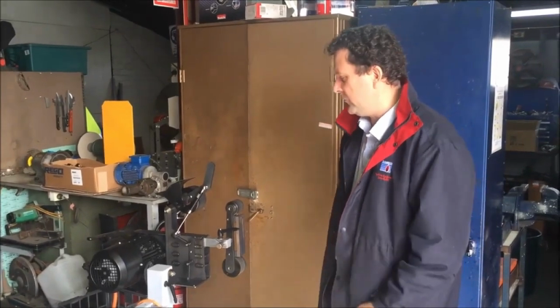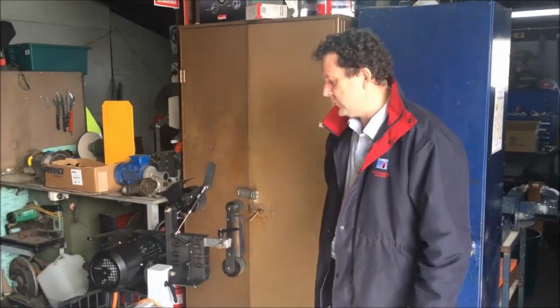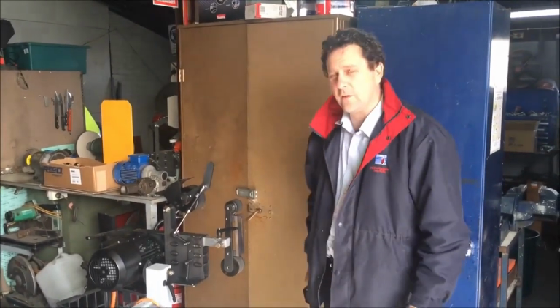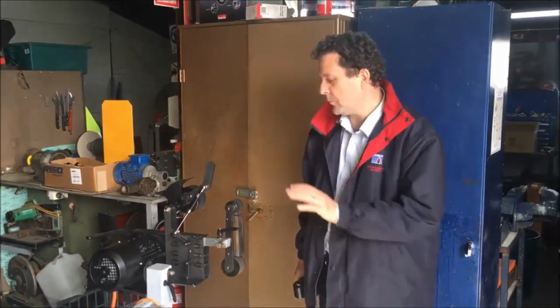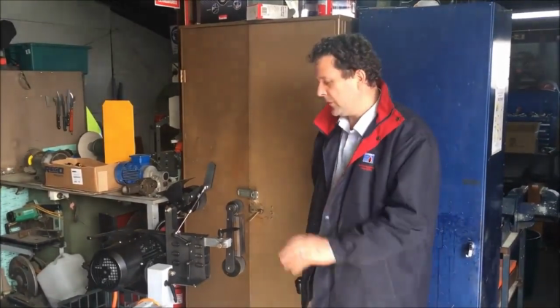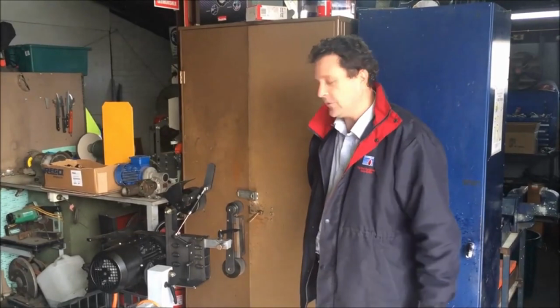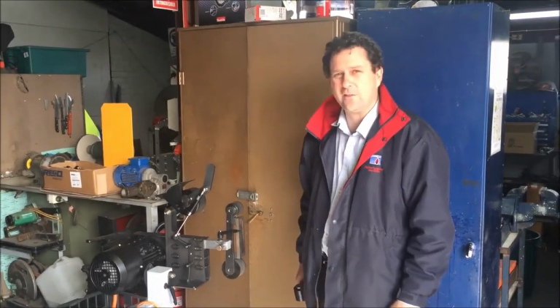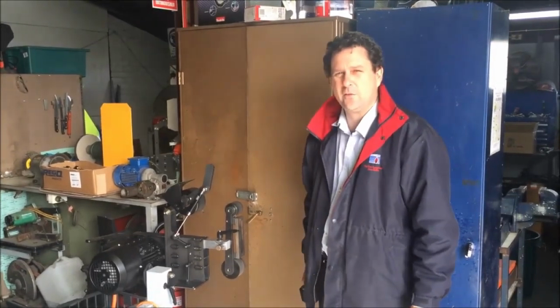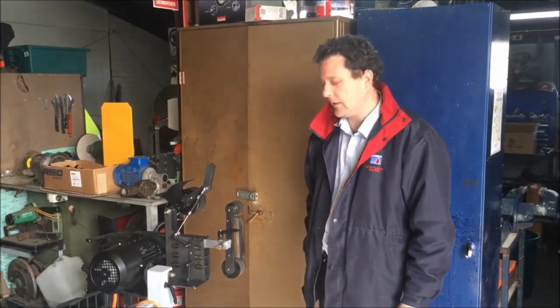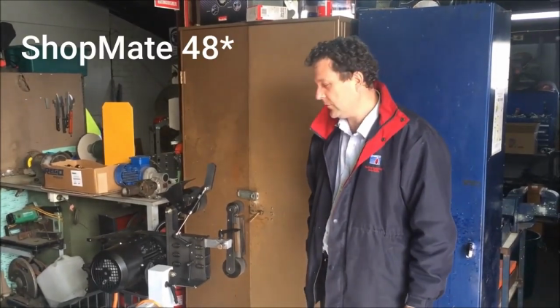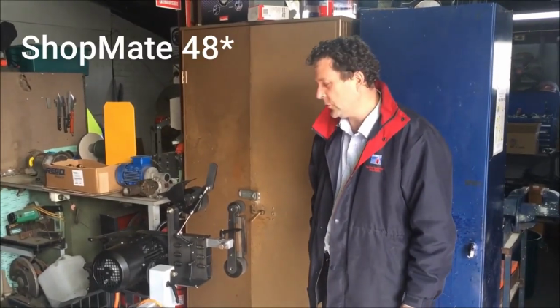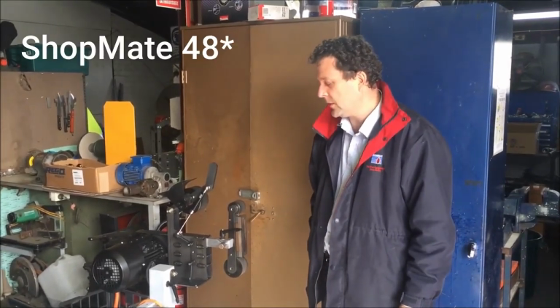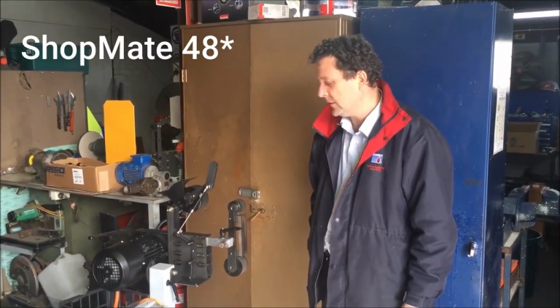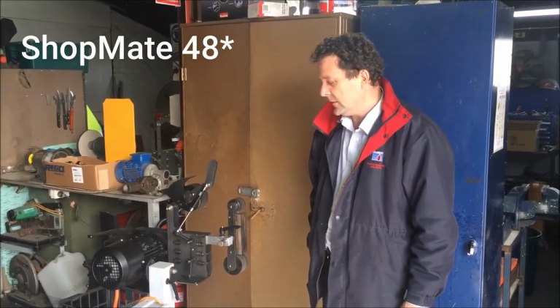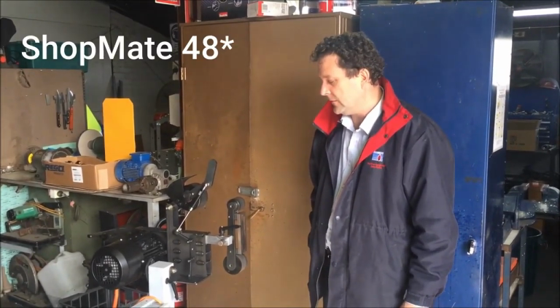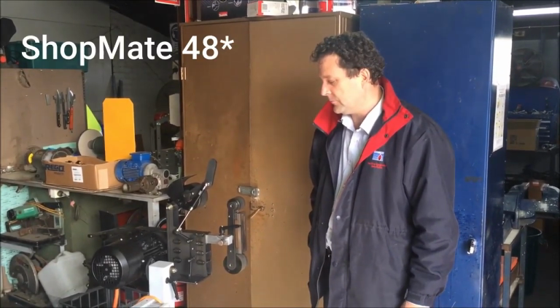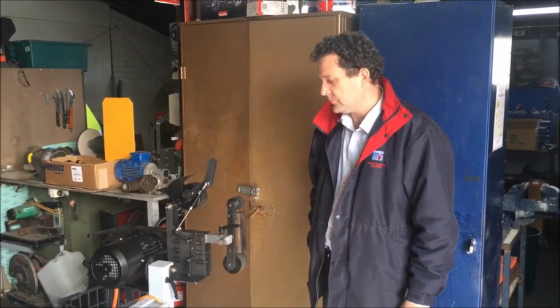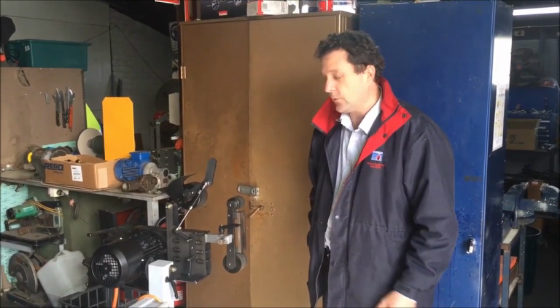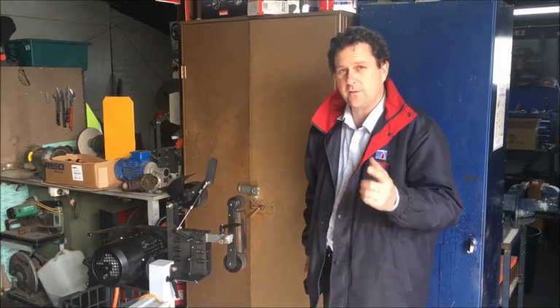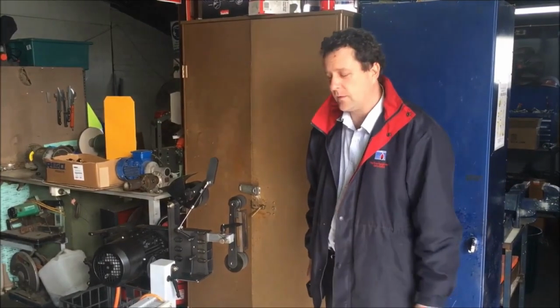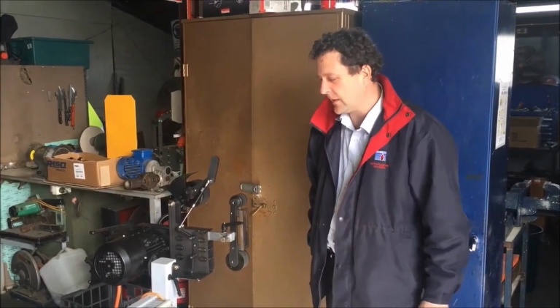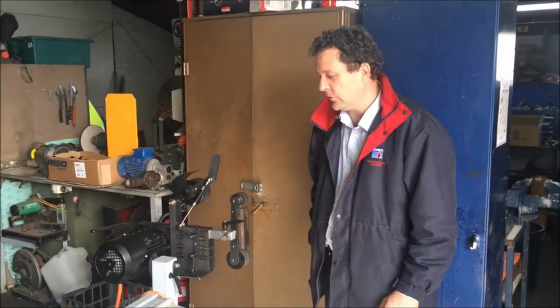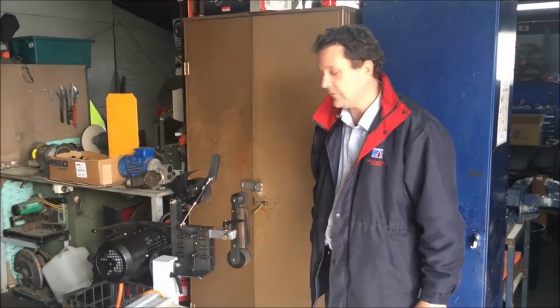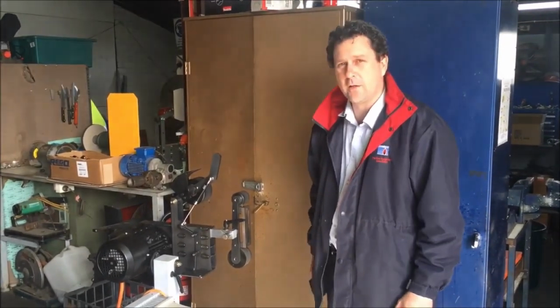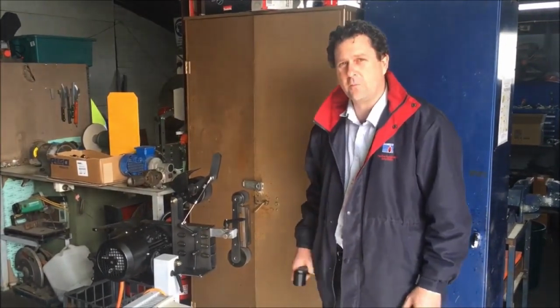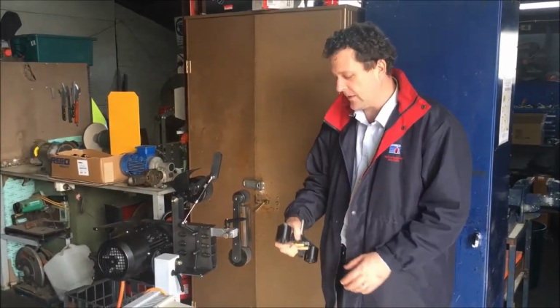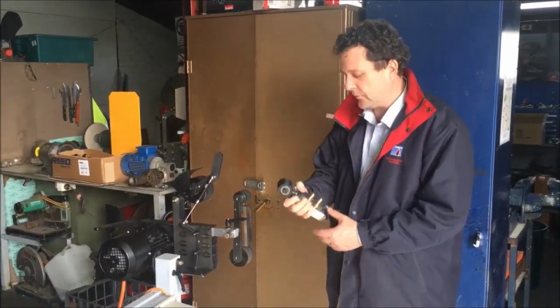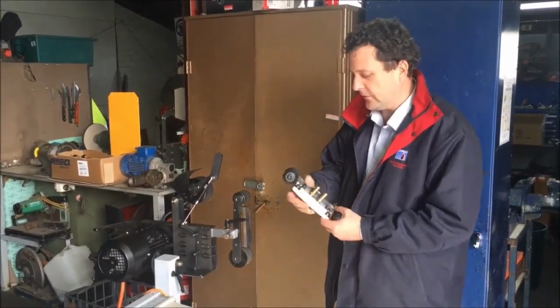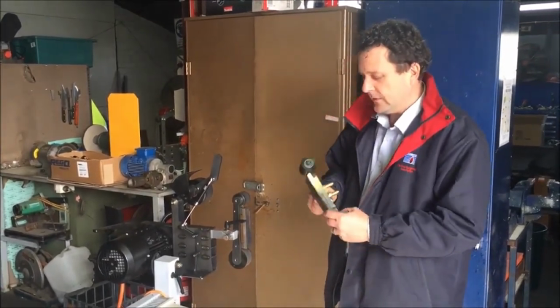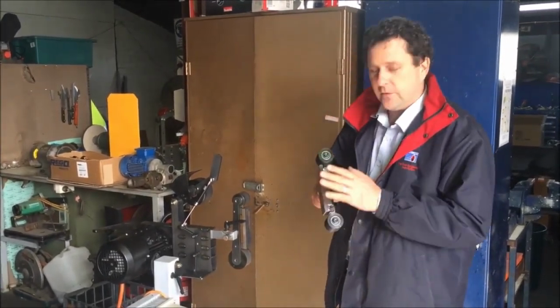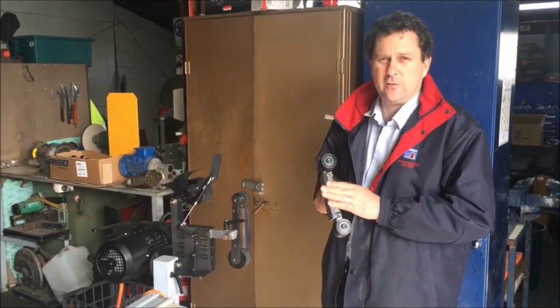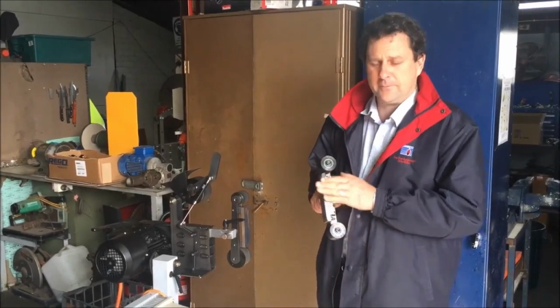A month or so ago we put up a video of different accessories for the Noob grinder, and there was one accessory that we didn't have fully available at the time but is now available — and that is the radius platen.